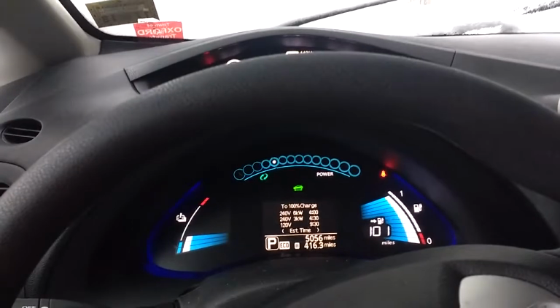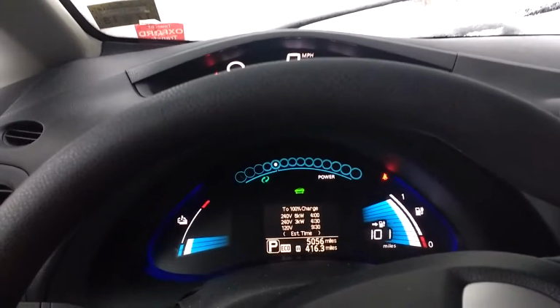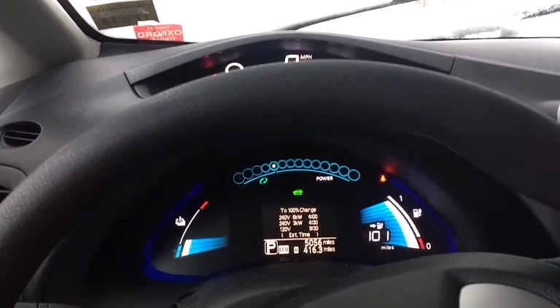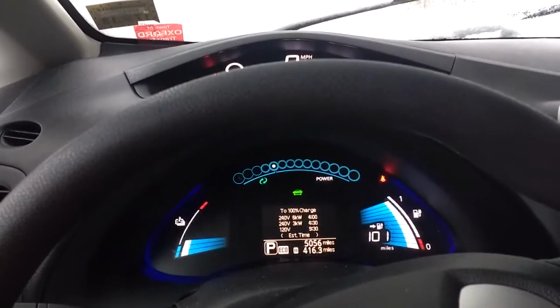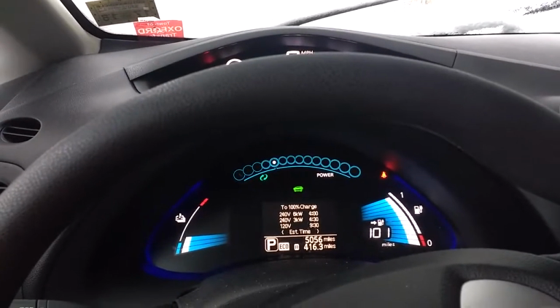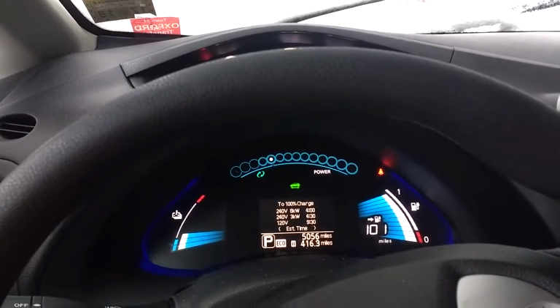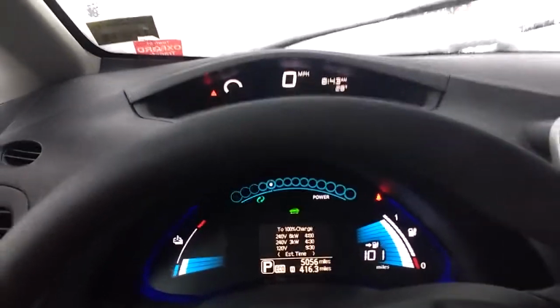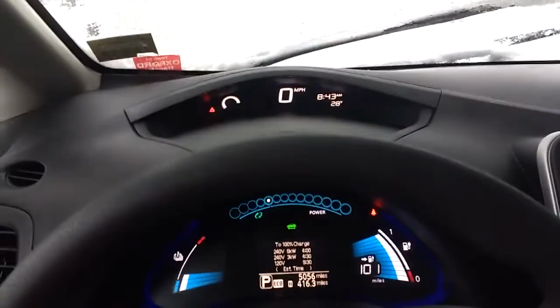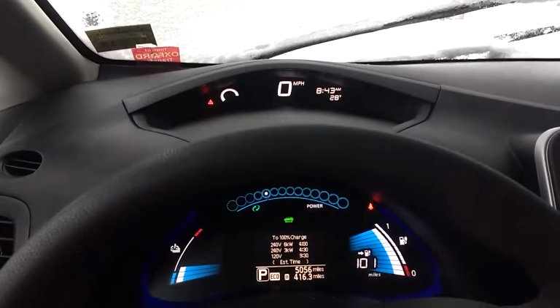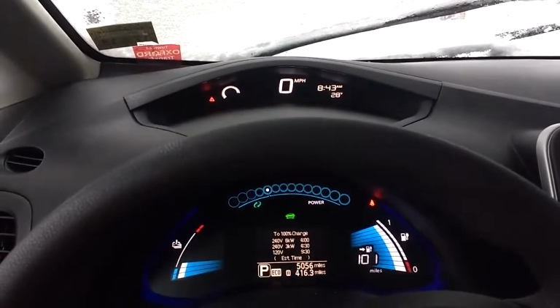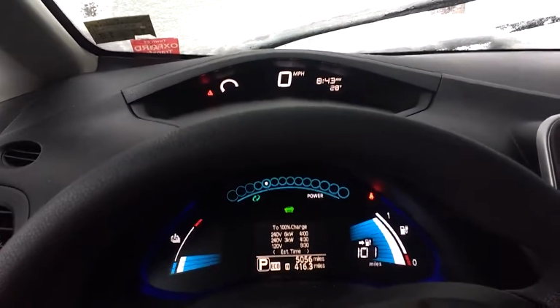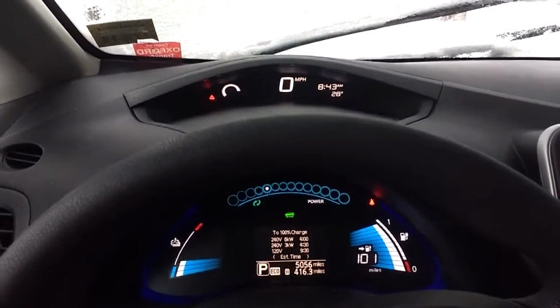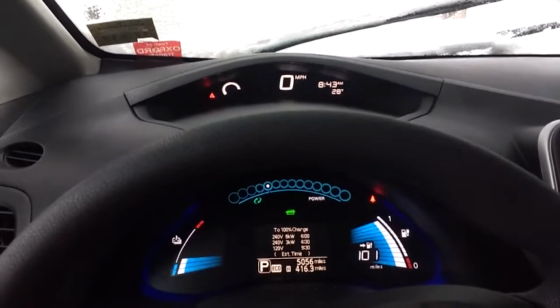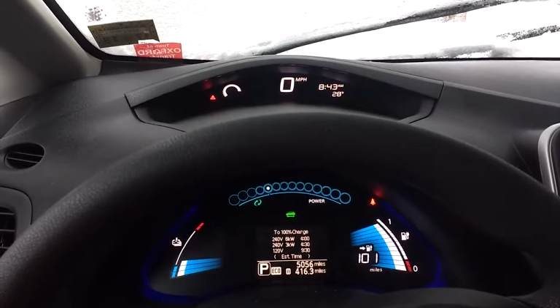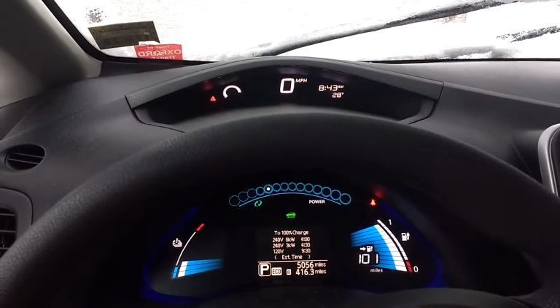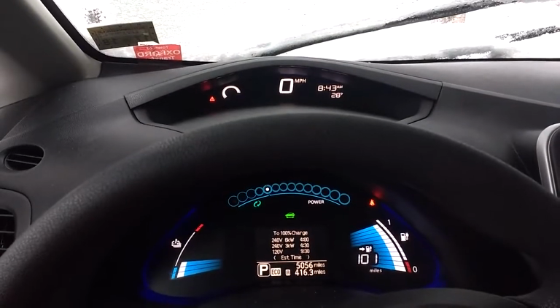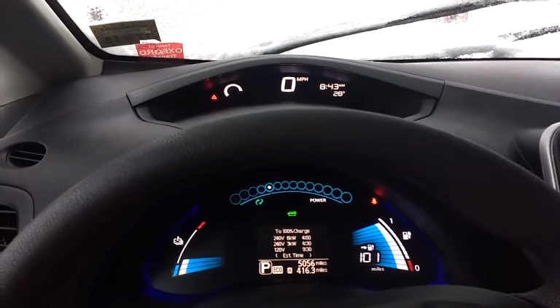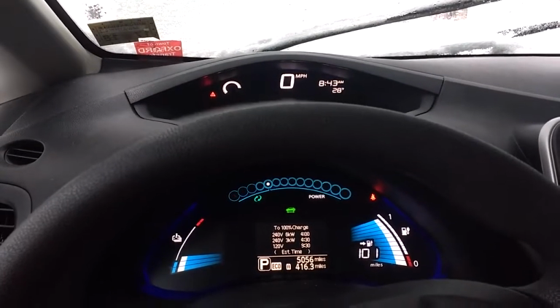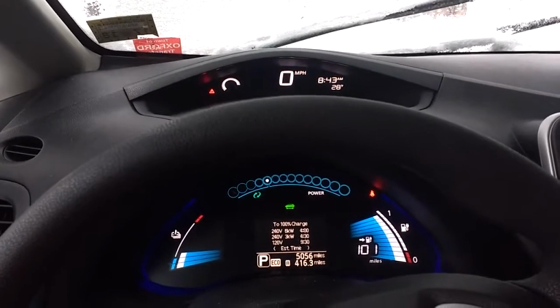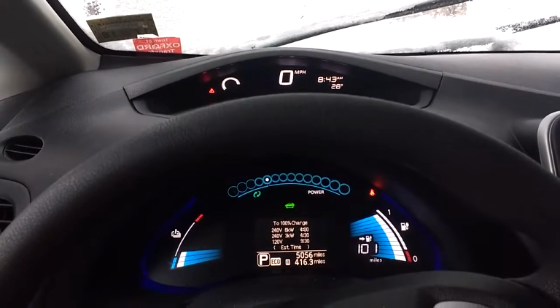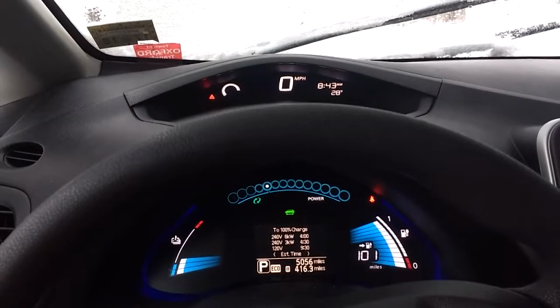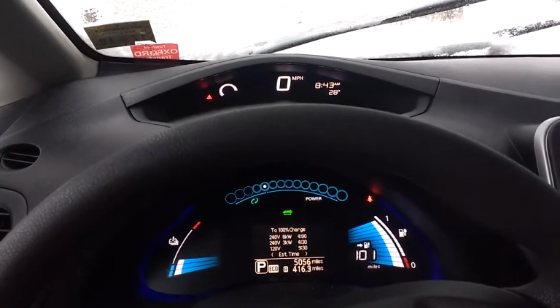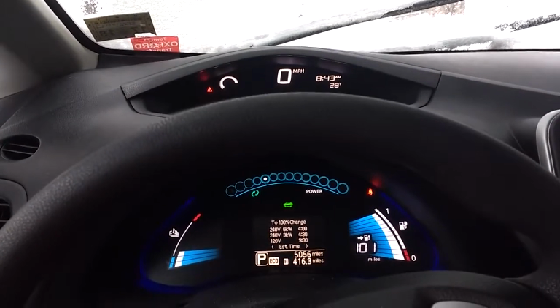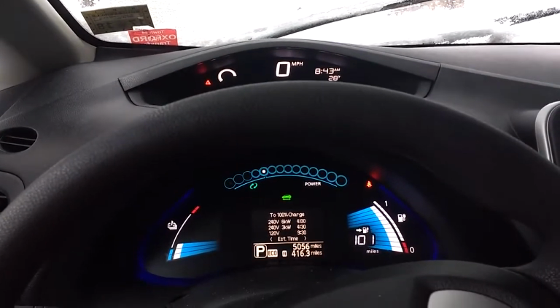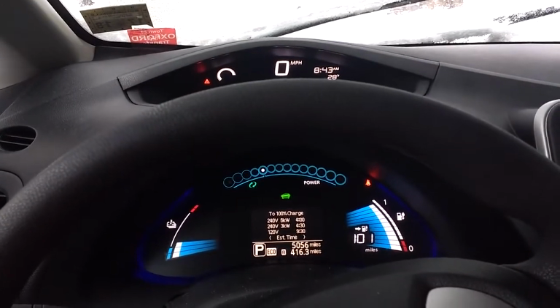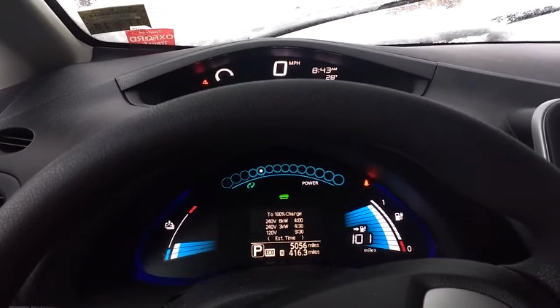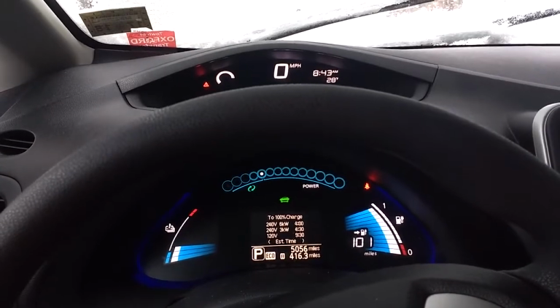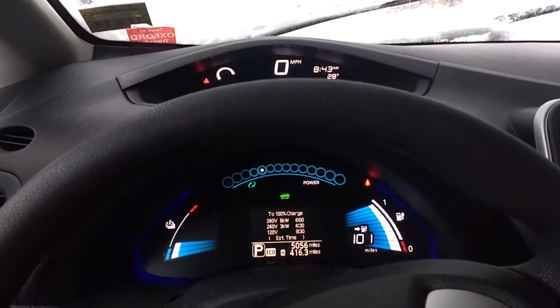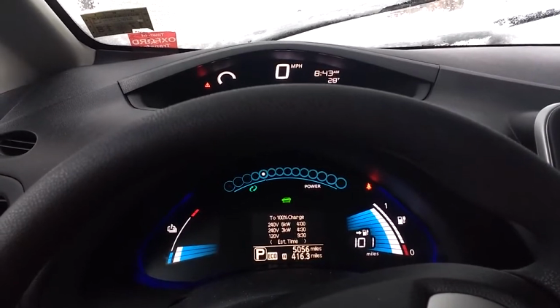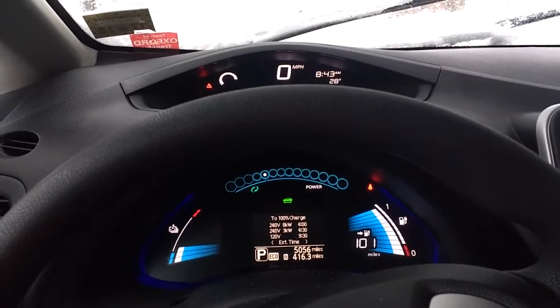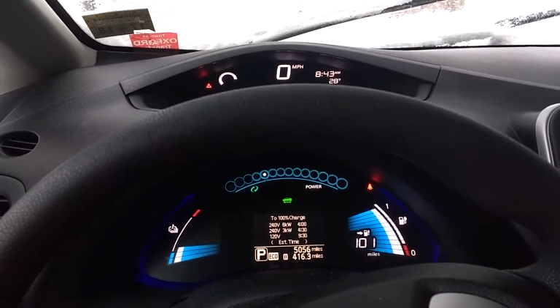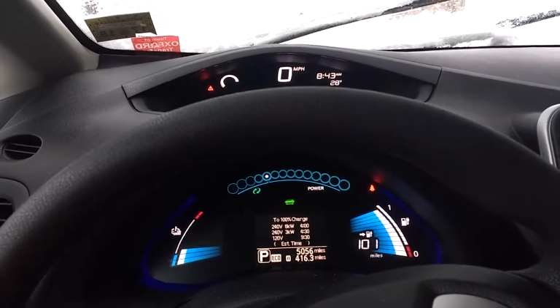The climate control did run this morning at 7 o'clock, and it's 8:43 right now. Gotta say I really love this Nissan Leaf.